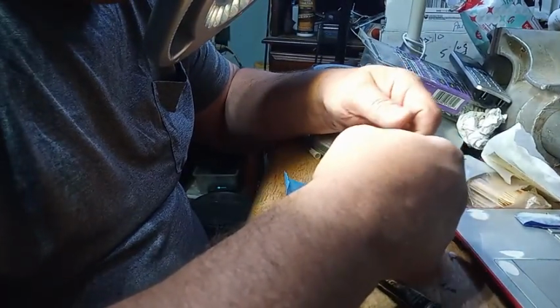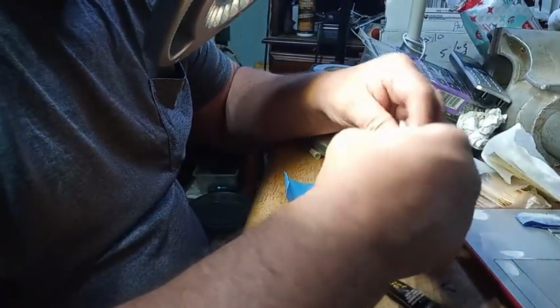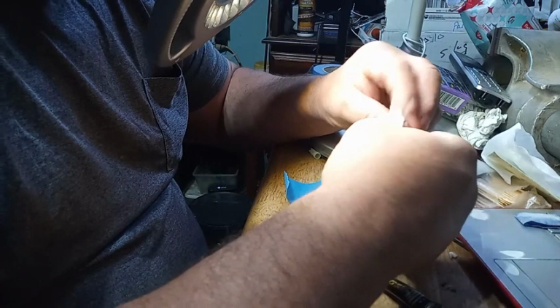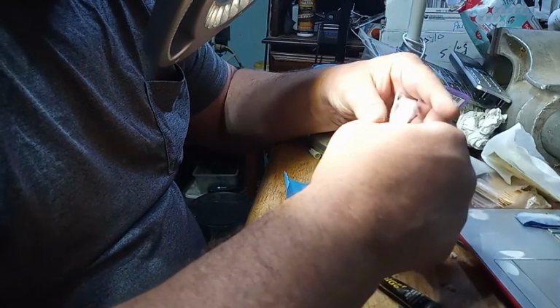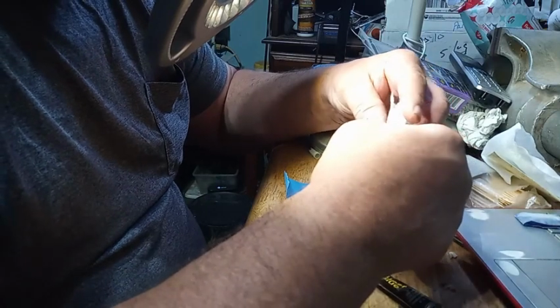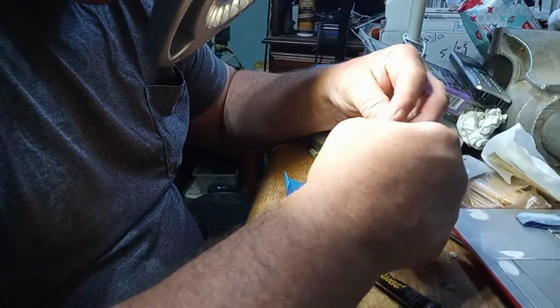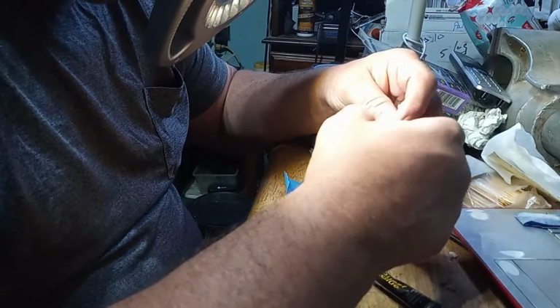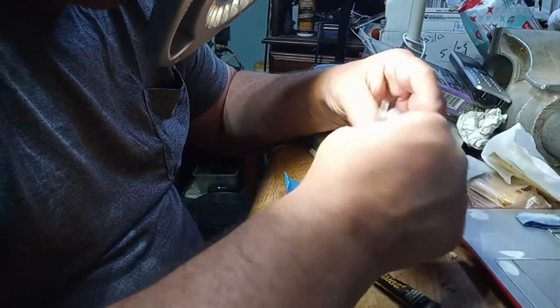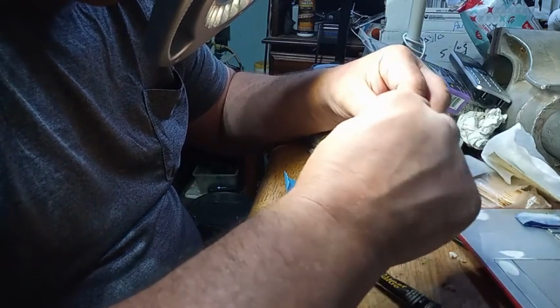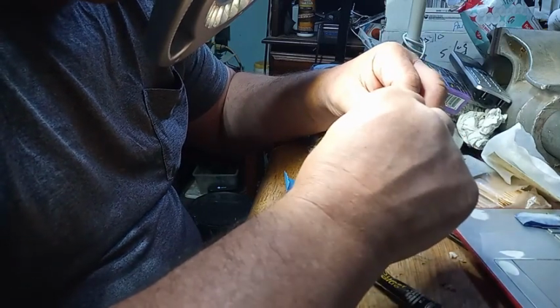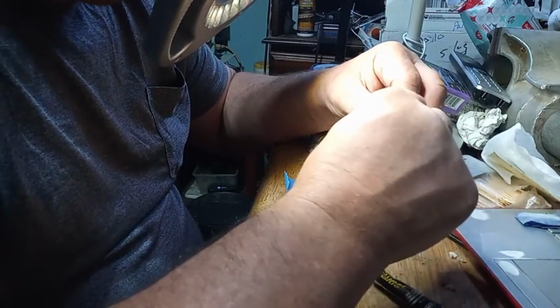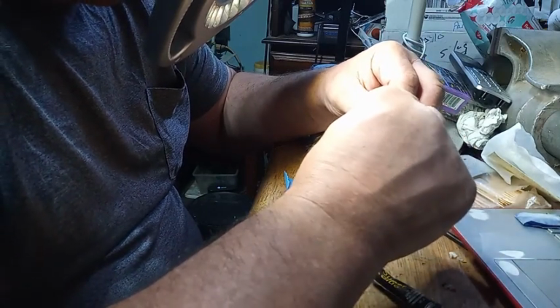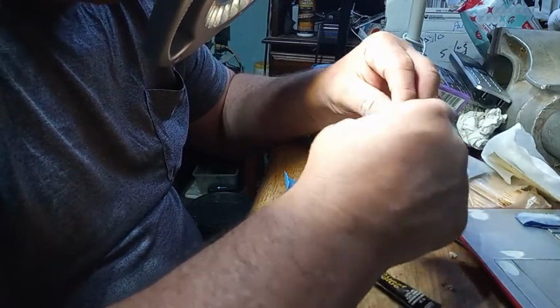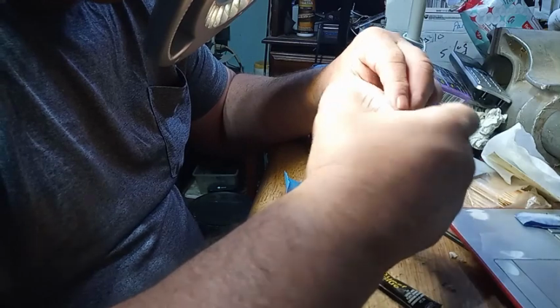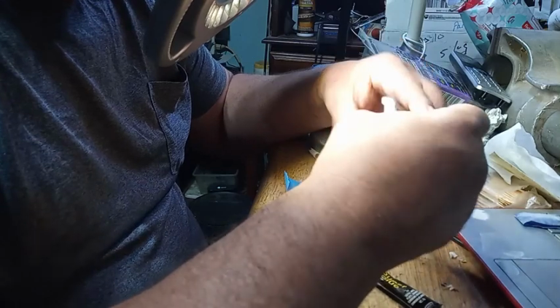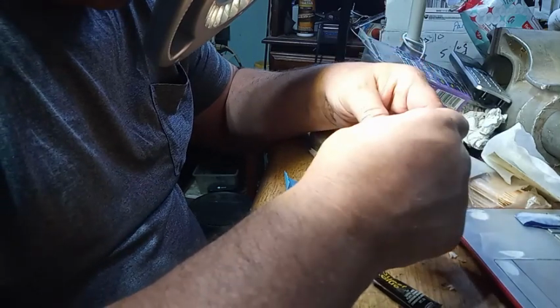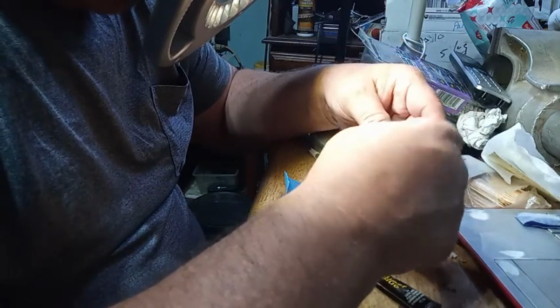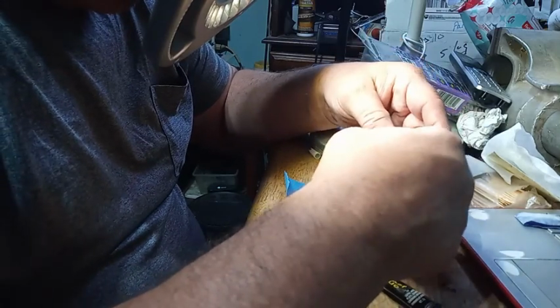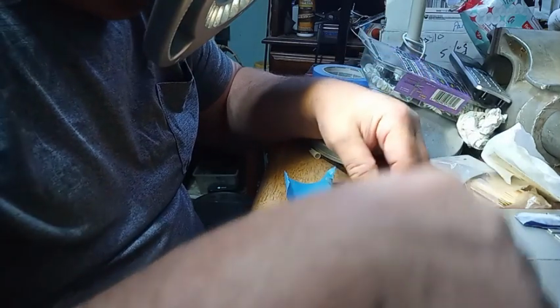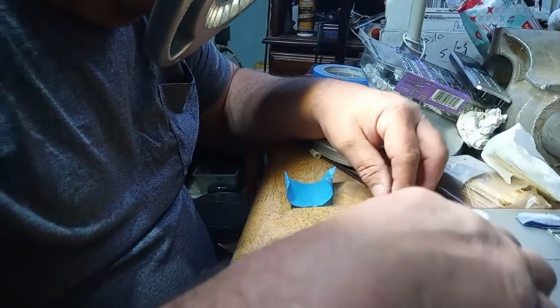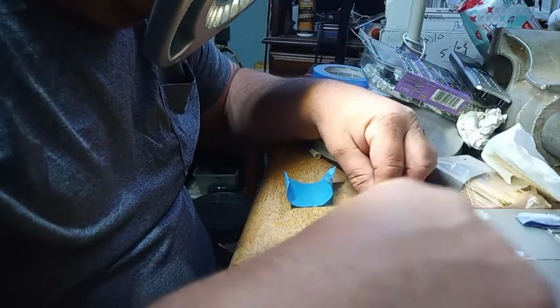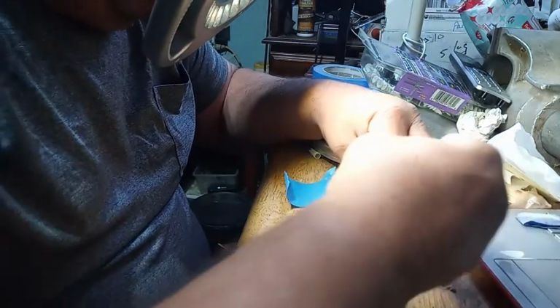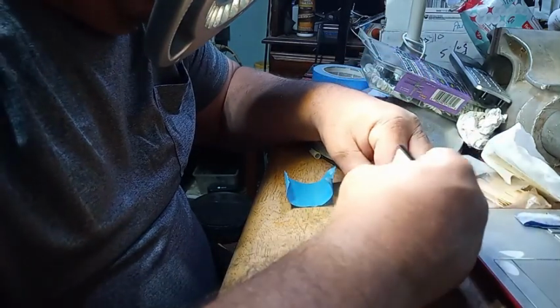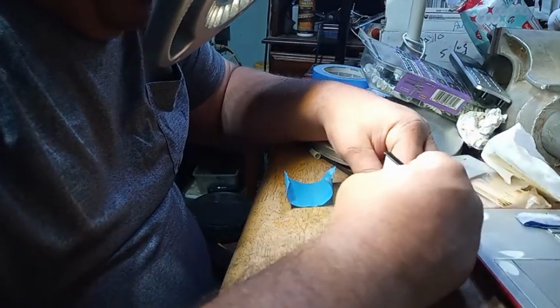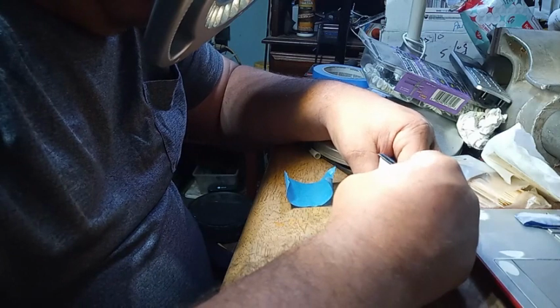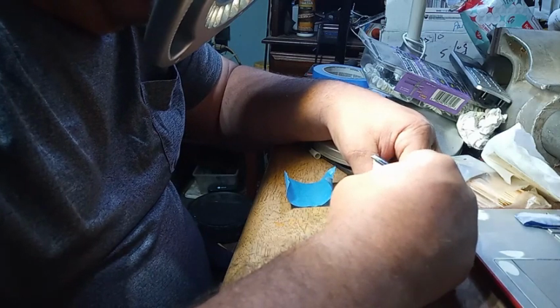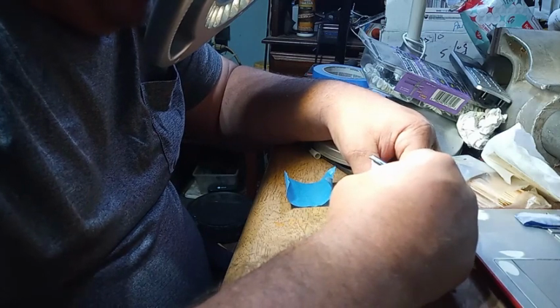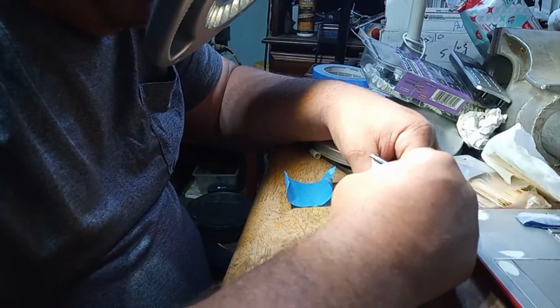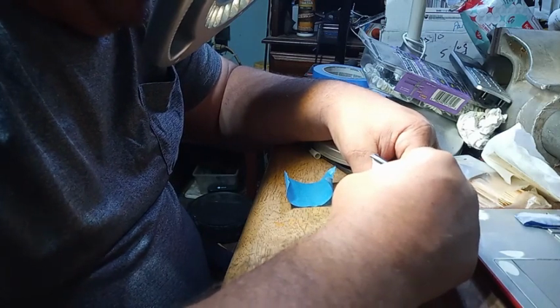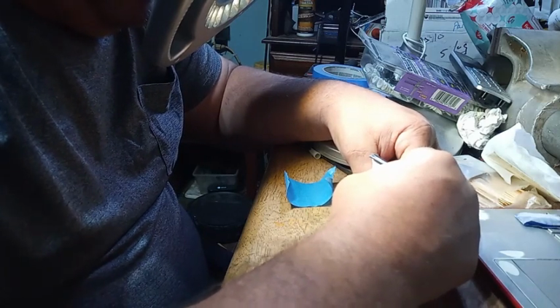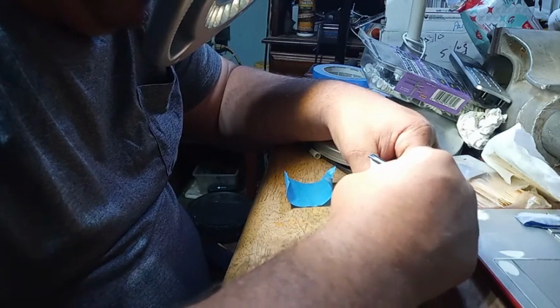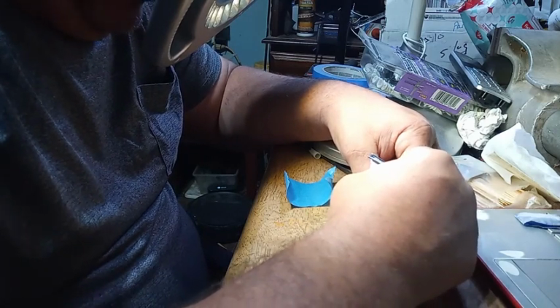Now, I got too big of a piece, but afterwards you just apply the superglue to the cloth.